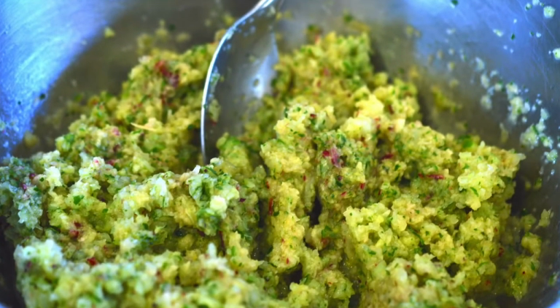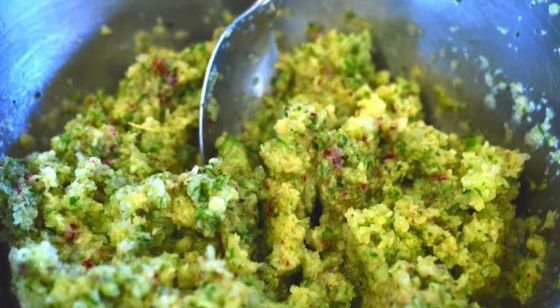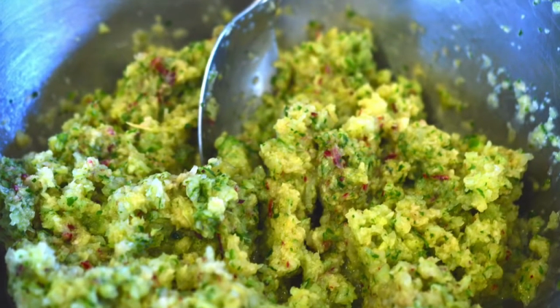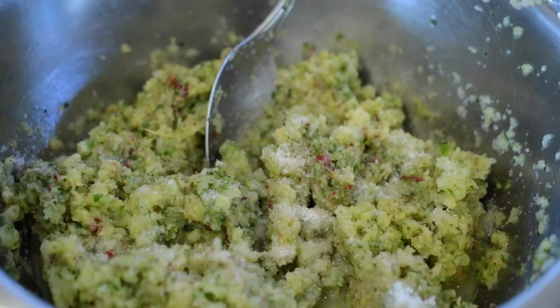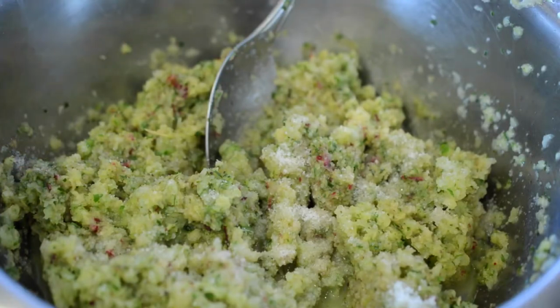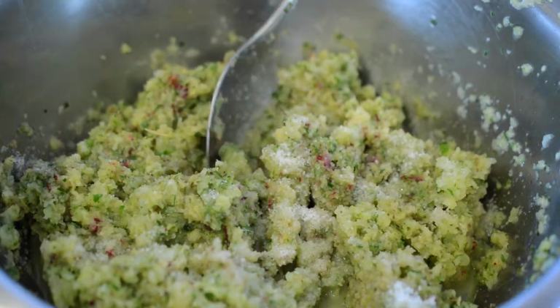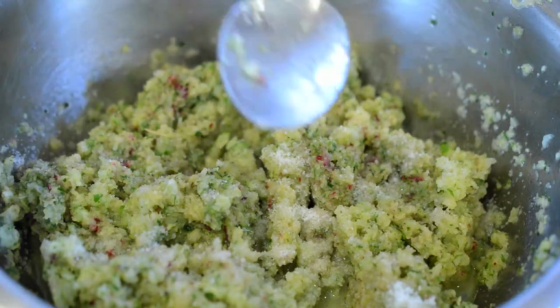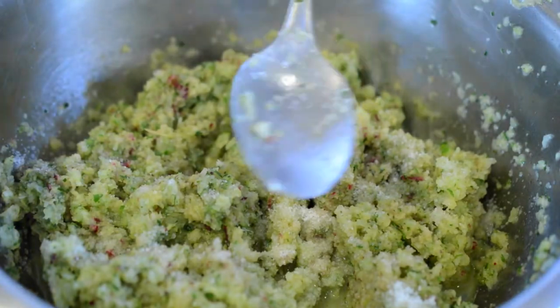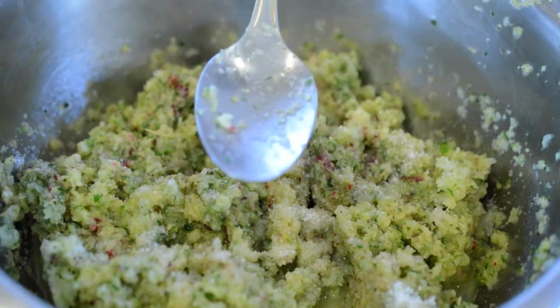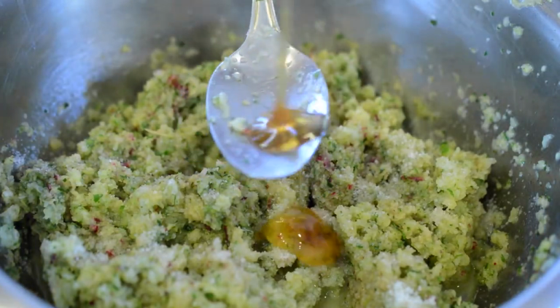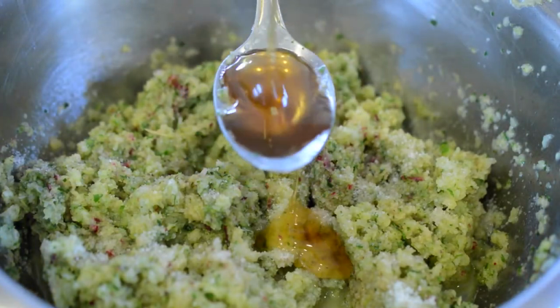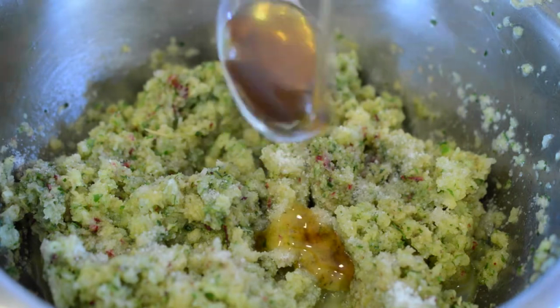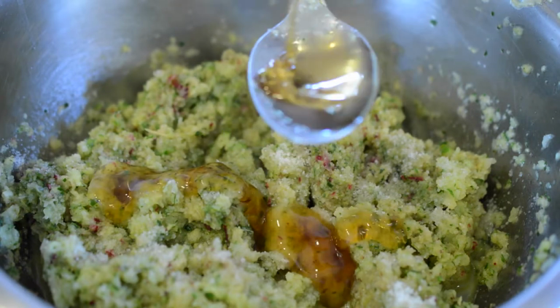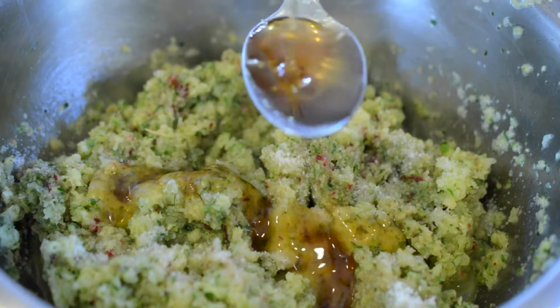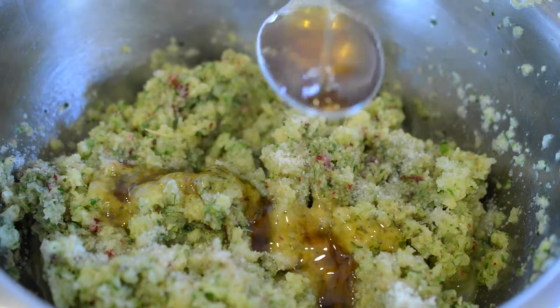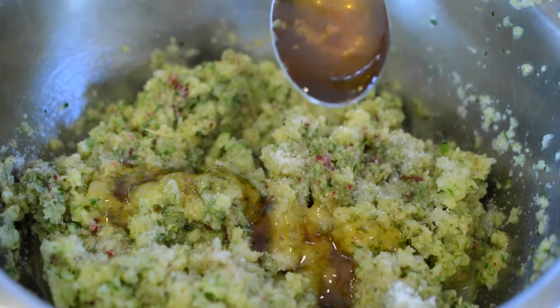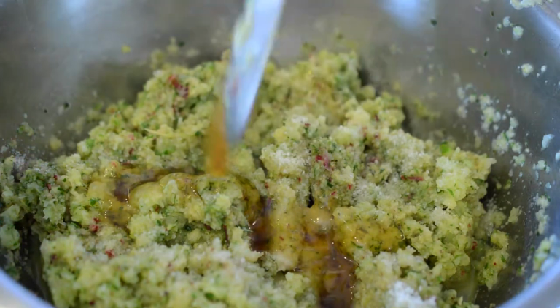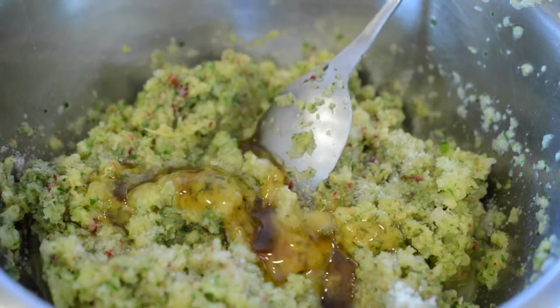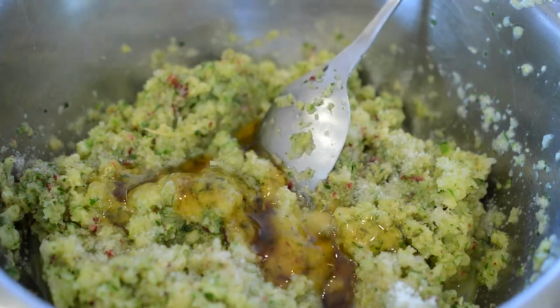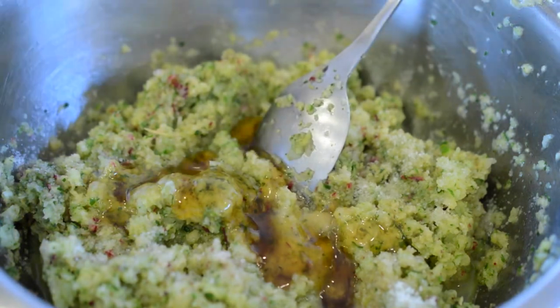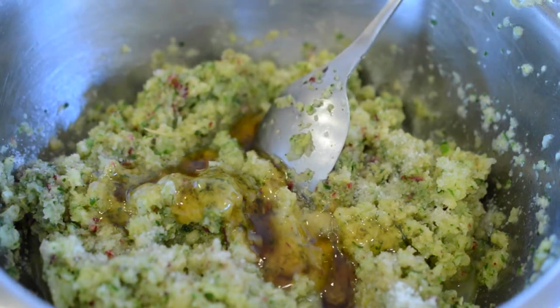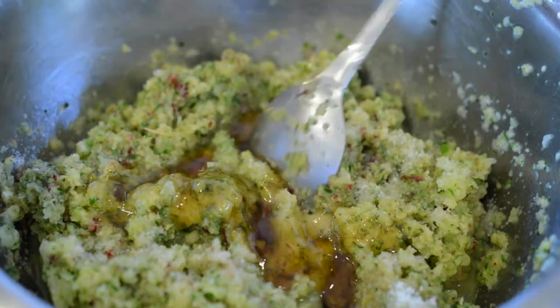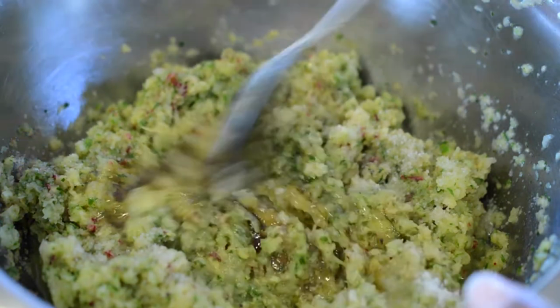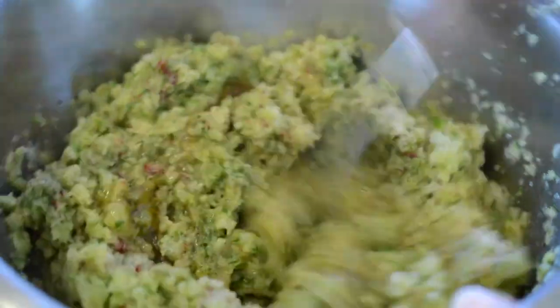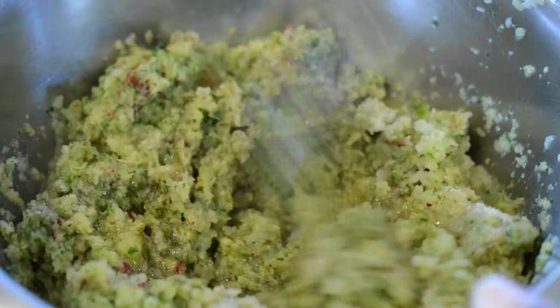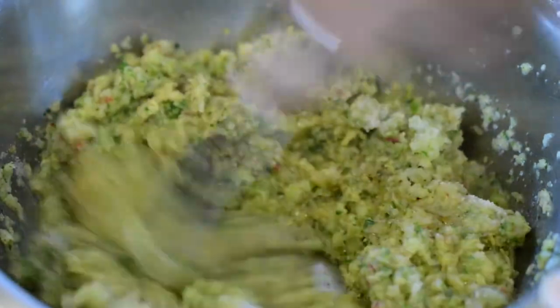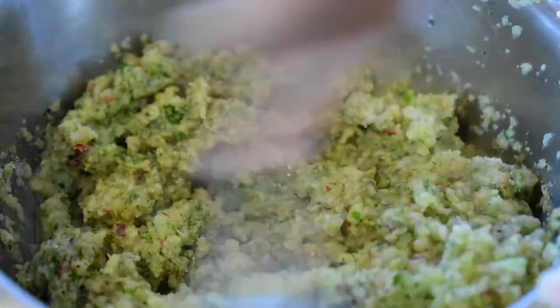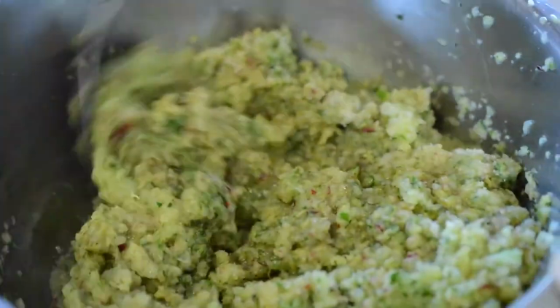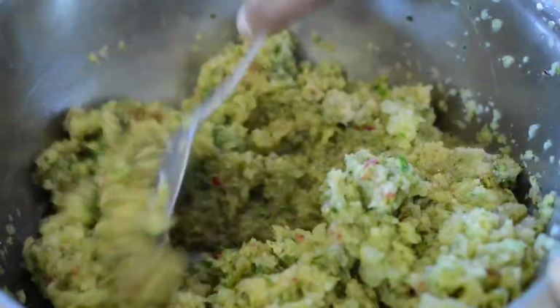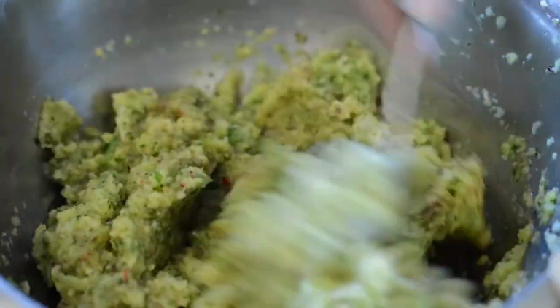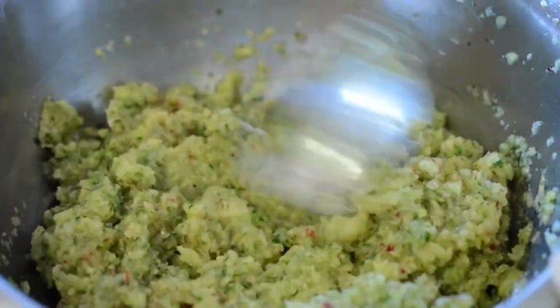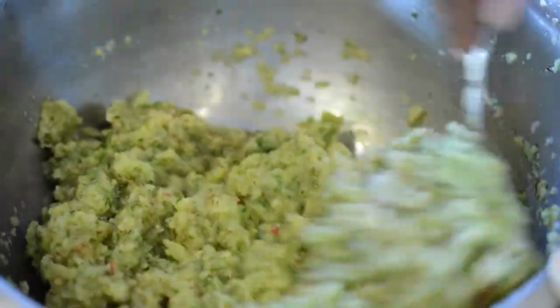After everything is completed, you add a pinch of salt or salt to taste. I added two tablespoons of honey because you want a little sweetness to your chutney. And that's it.